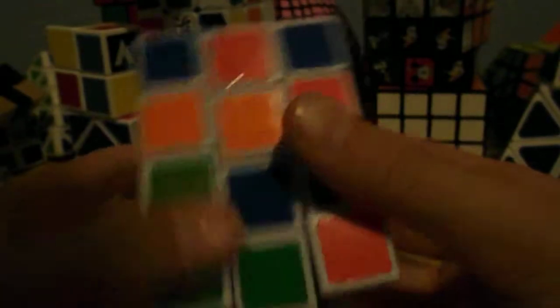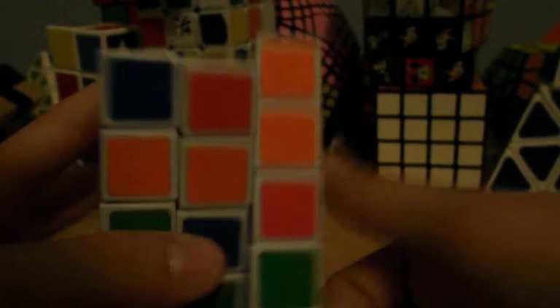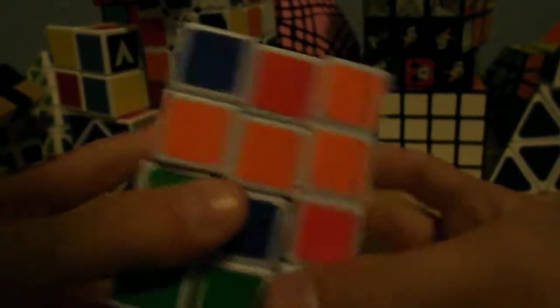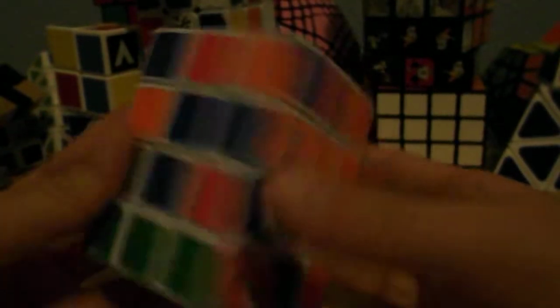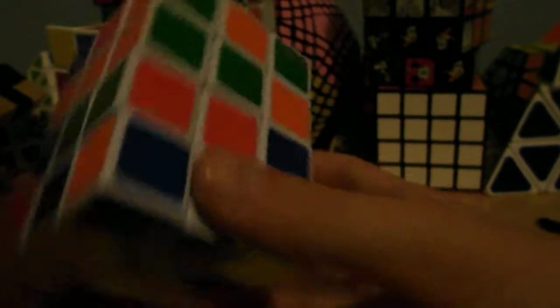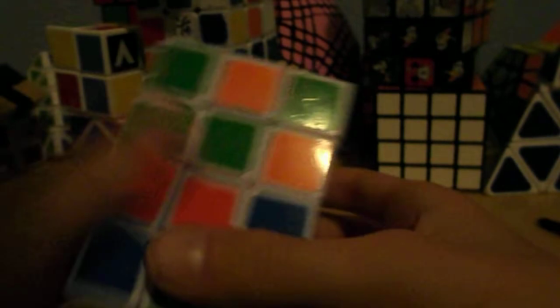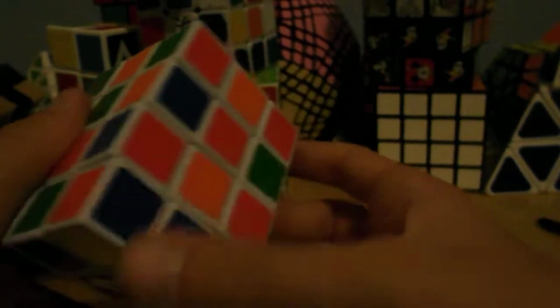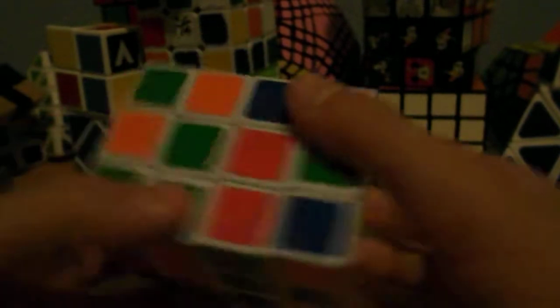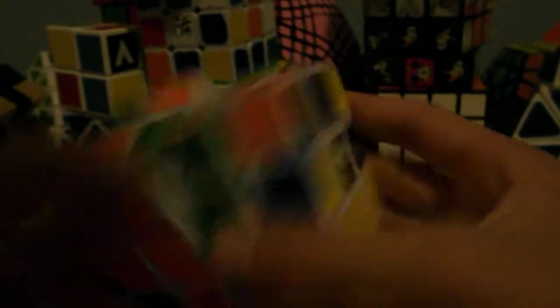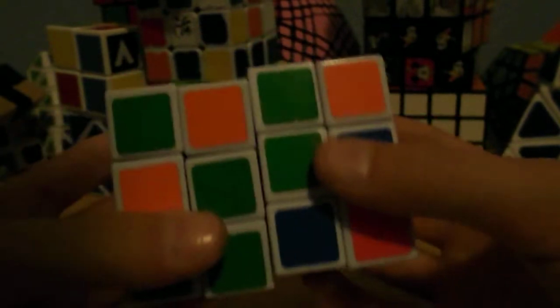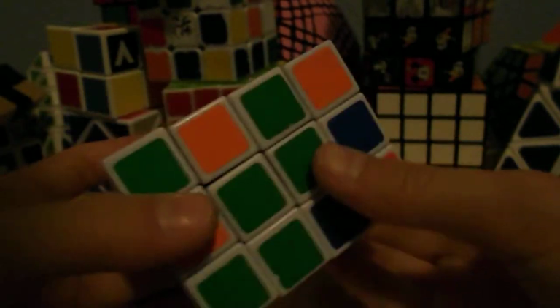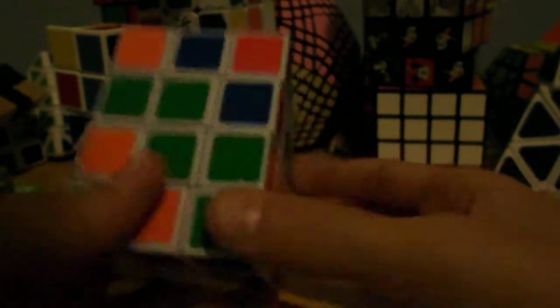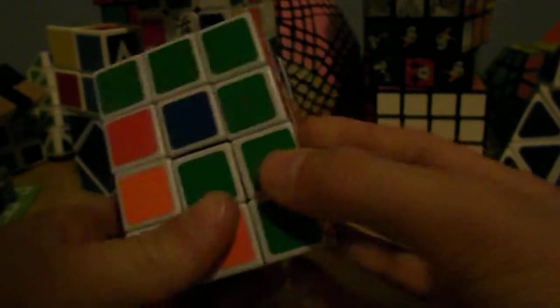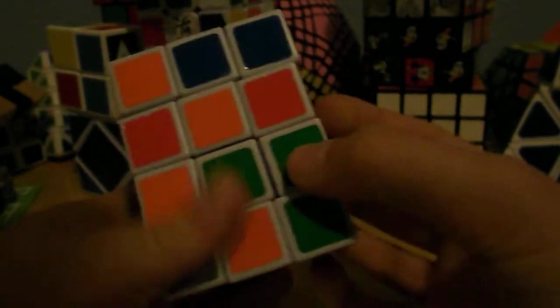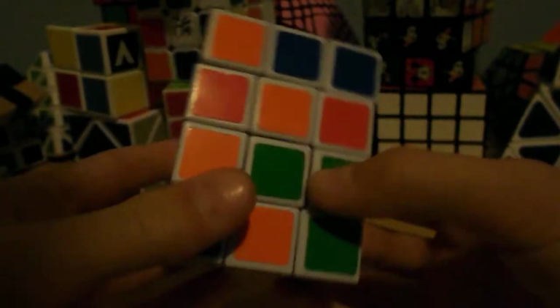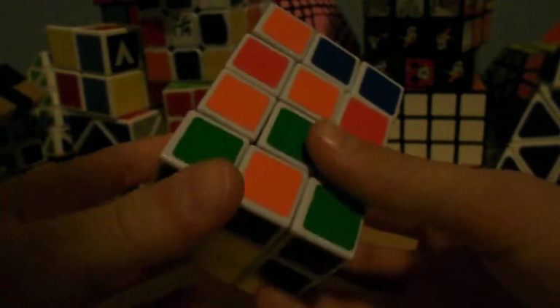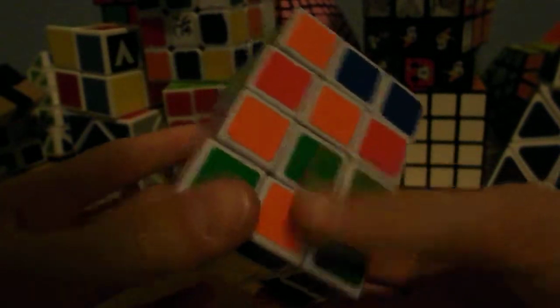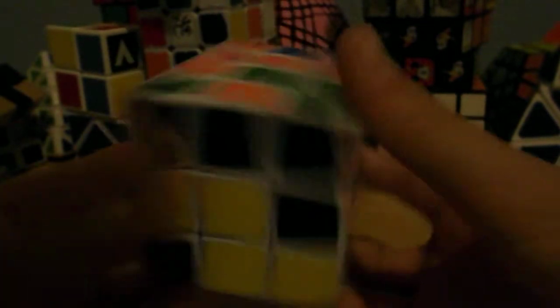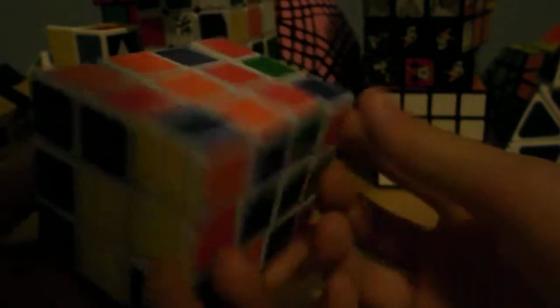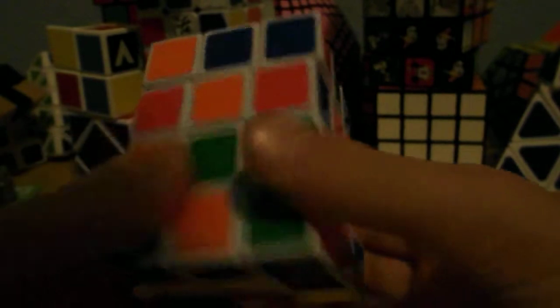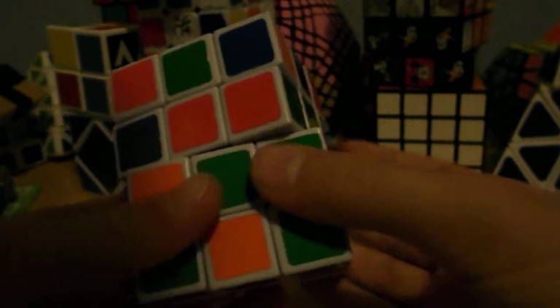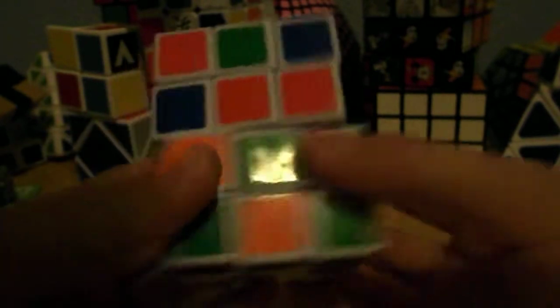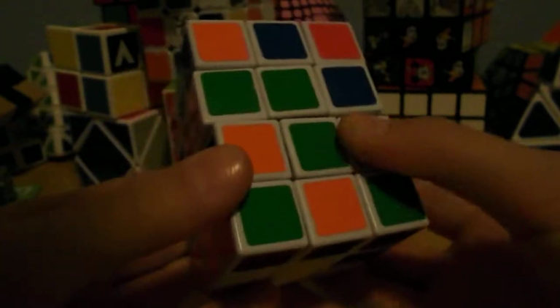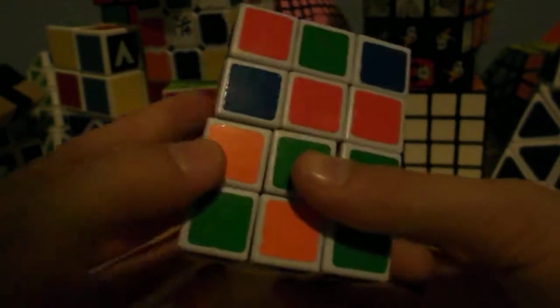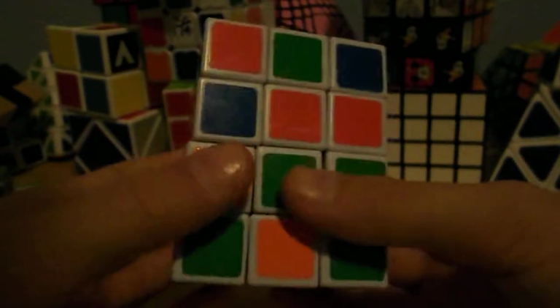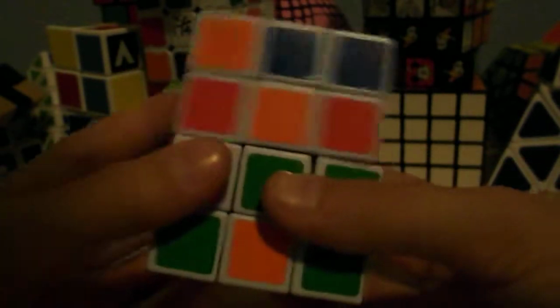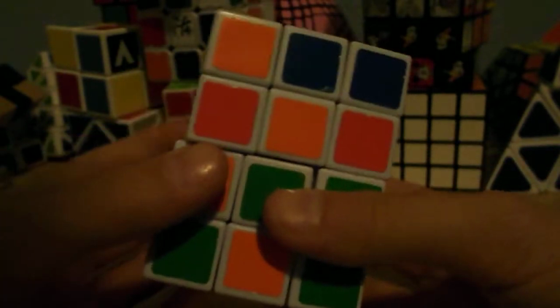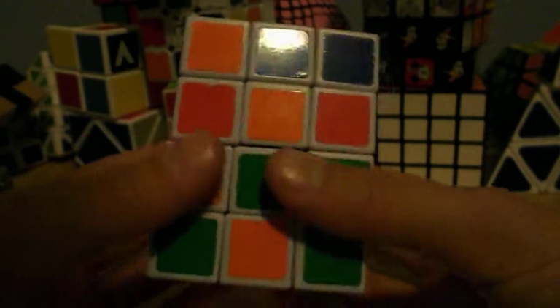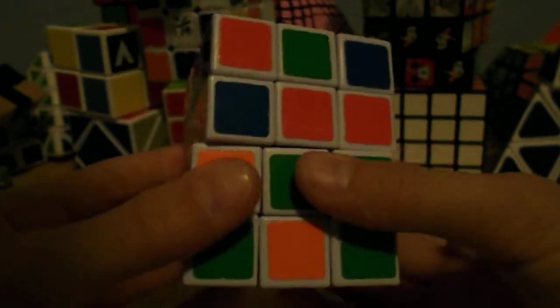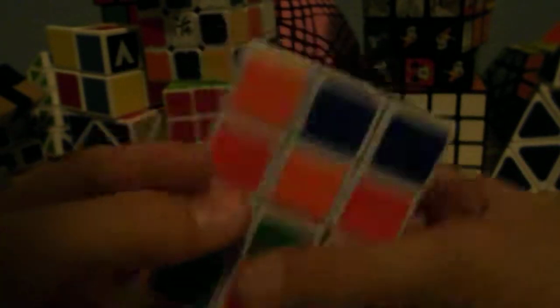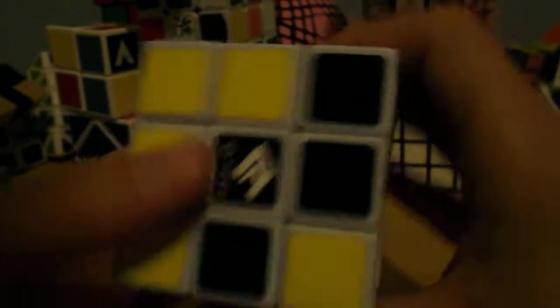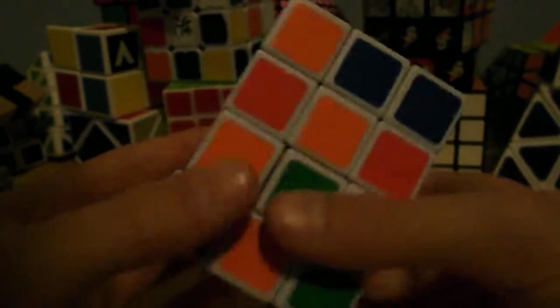Since this is a cheap cube and if you are on a tight budget and want to get a cheap cube, this is definitely a cube to consider. I definitely recommend getting it.